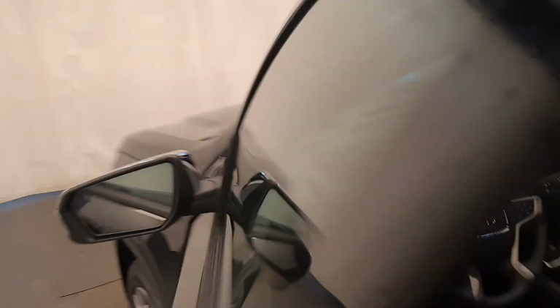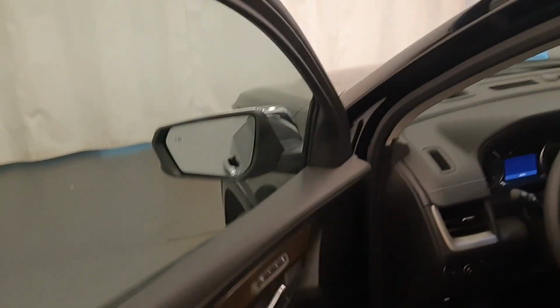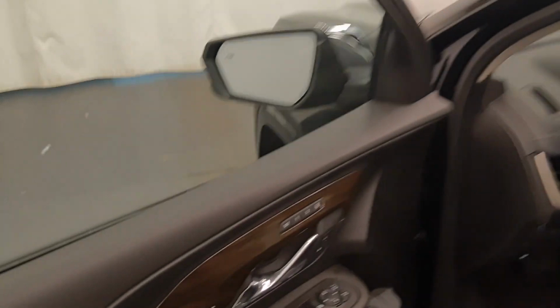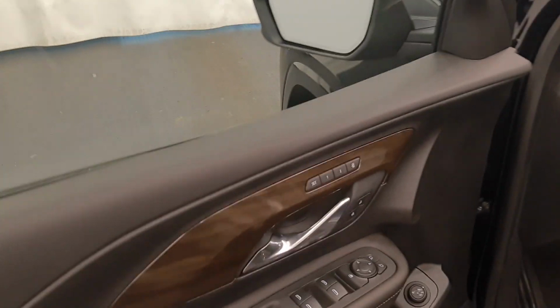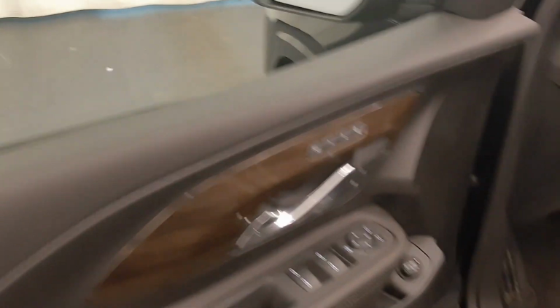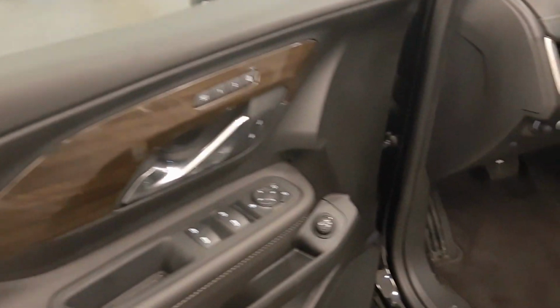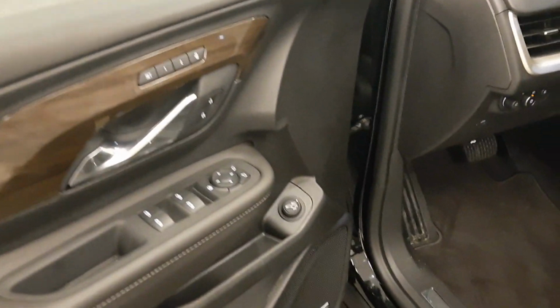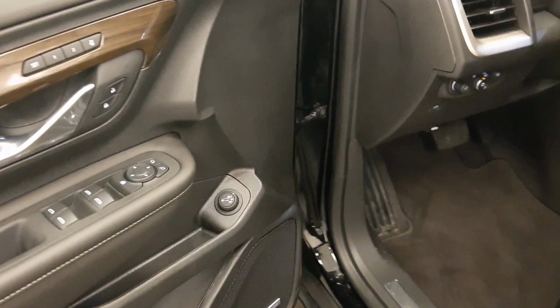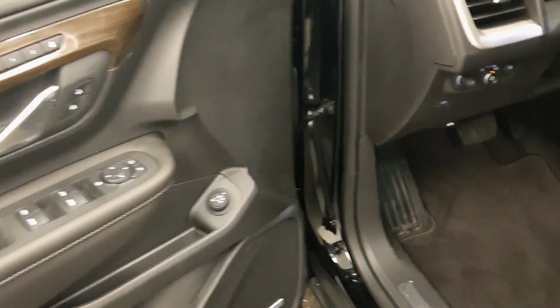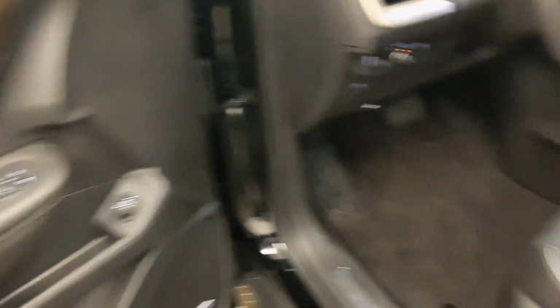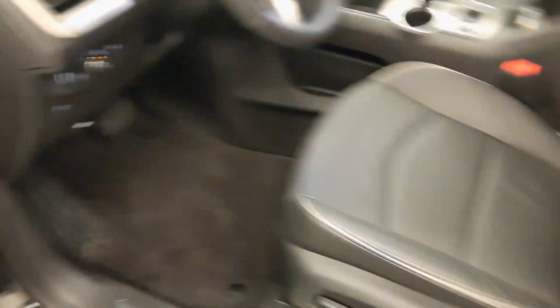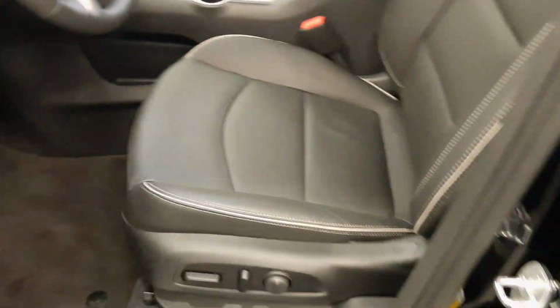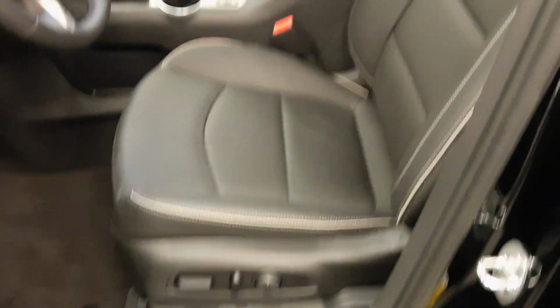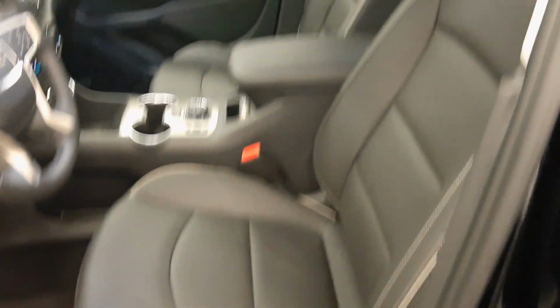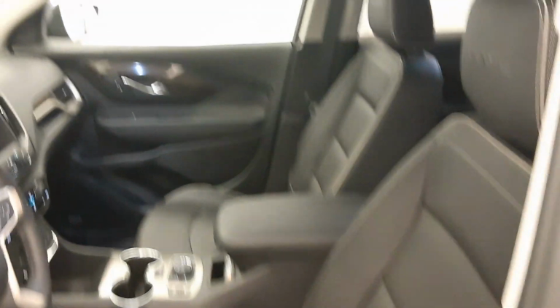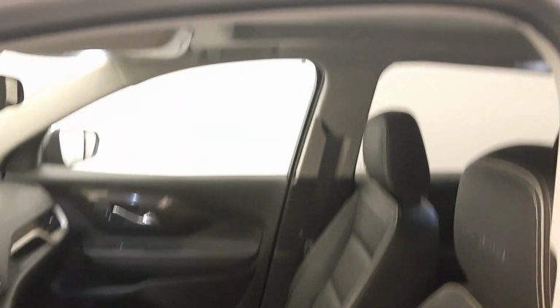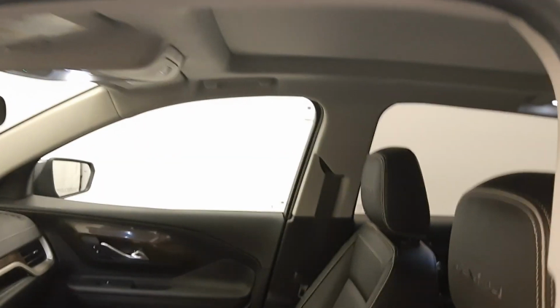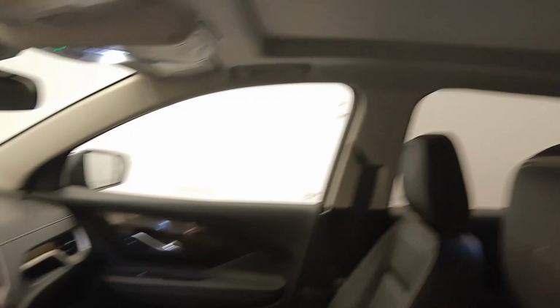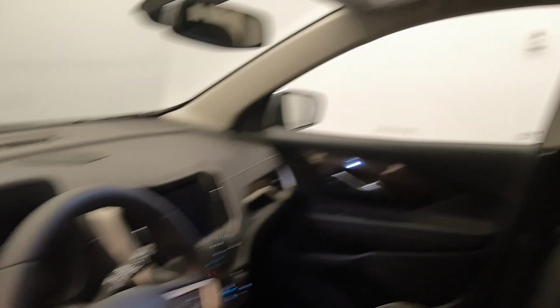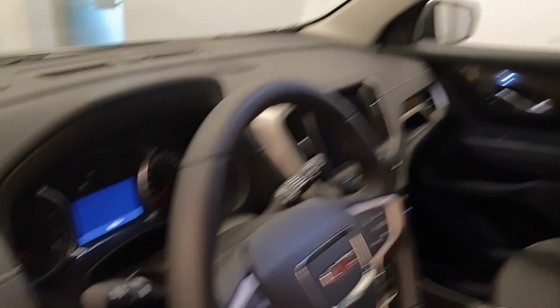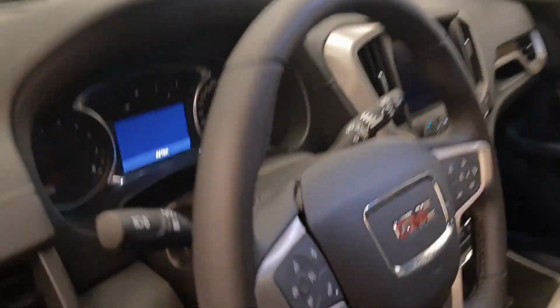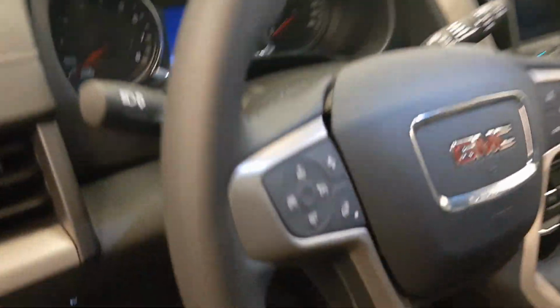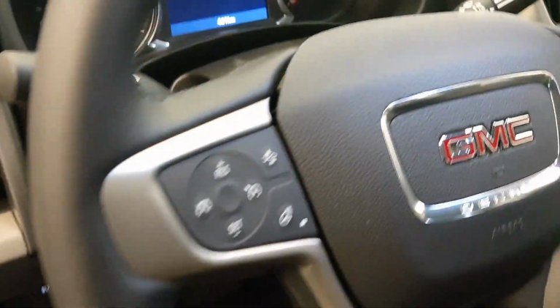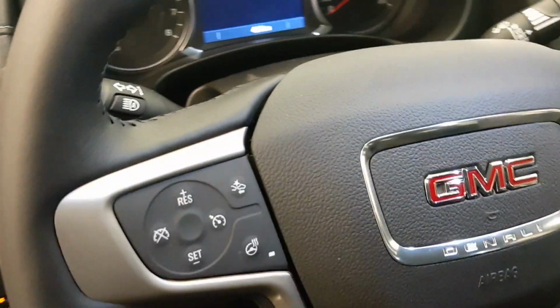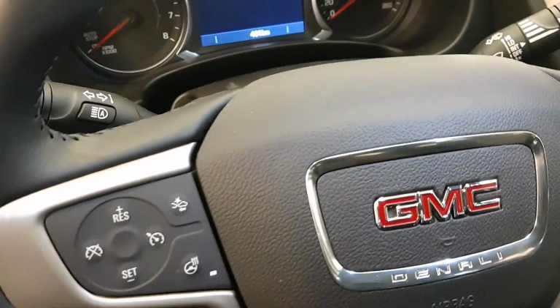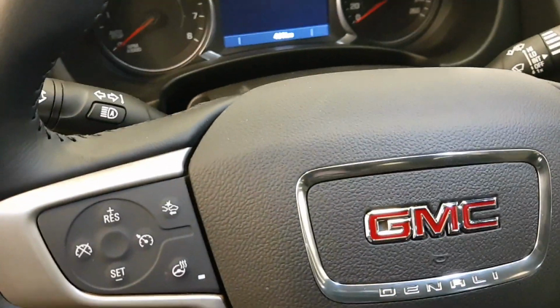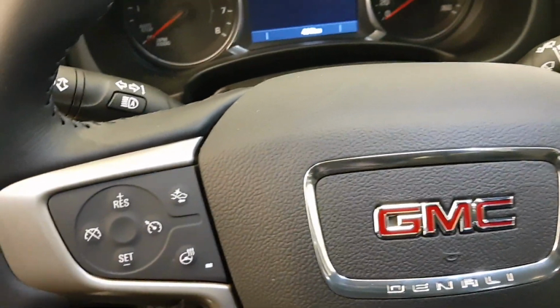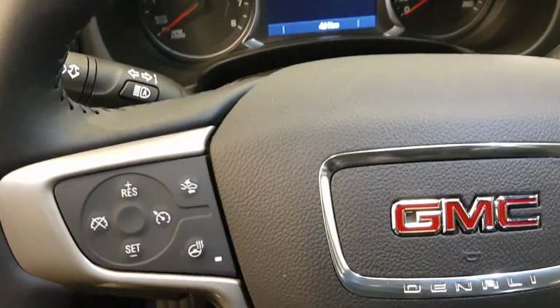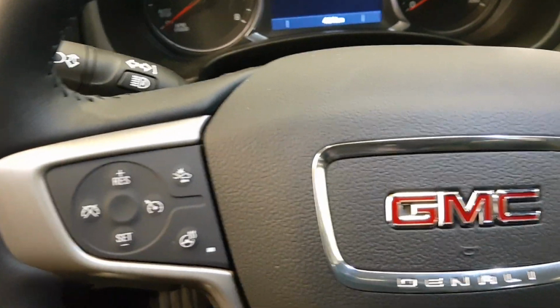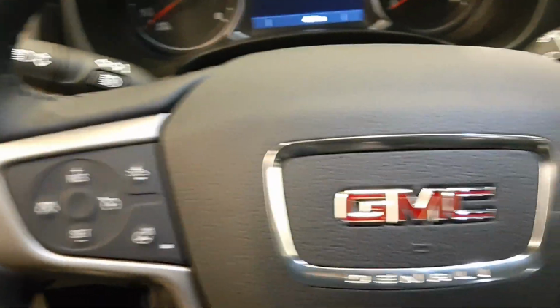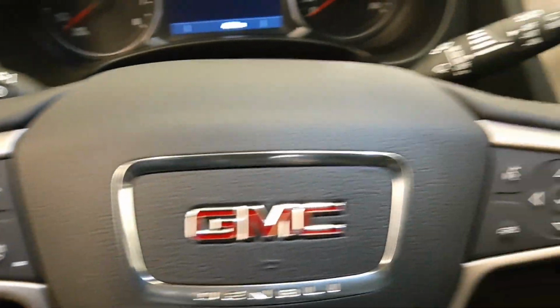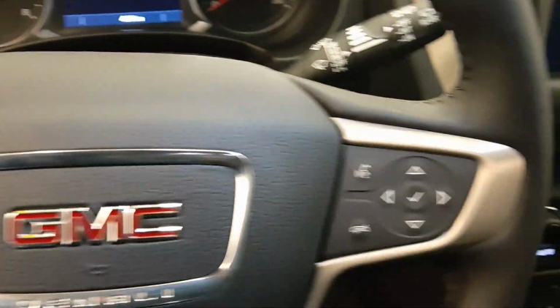Interior options include smart key access, power windows, locks and mirrors, memory seats, rear hatch controls, power seats with lumbar support, premium audio system, leather wrap upholstery, sunroof, light controls, tilt and telescopic steering wheel, cruise control, forward collision detection, and heated steering wheel.